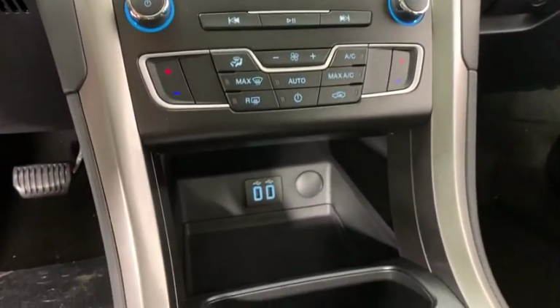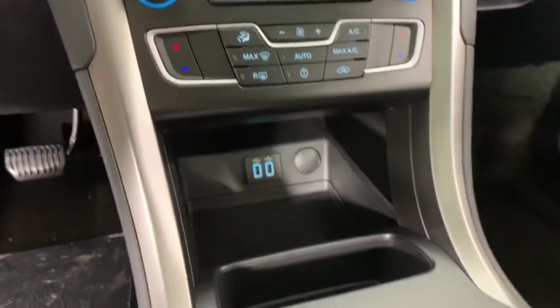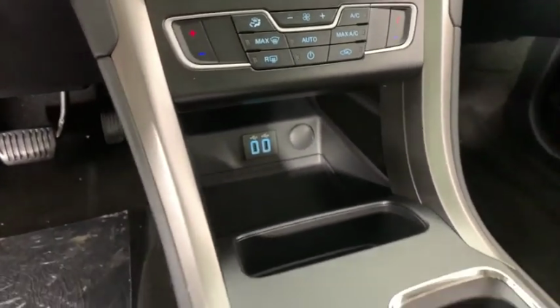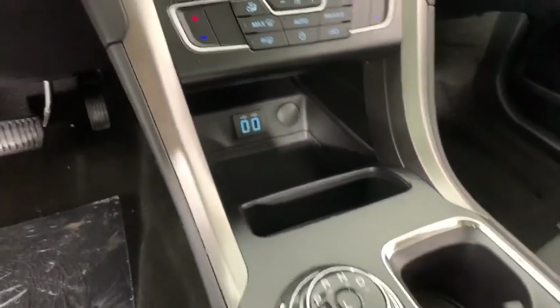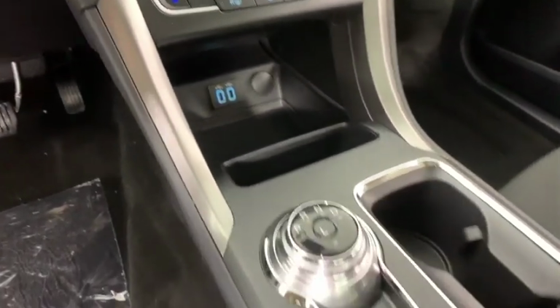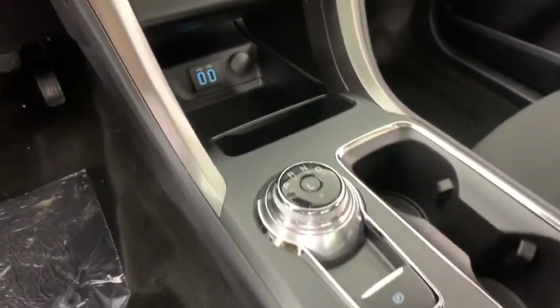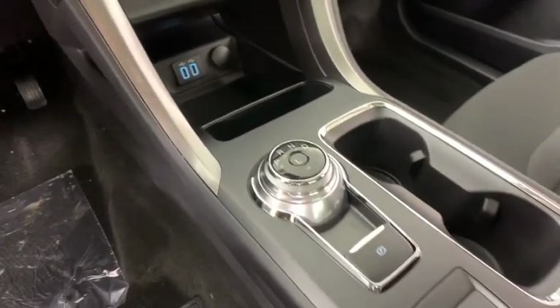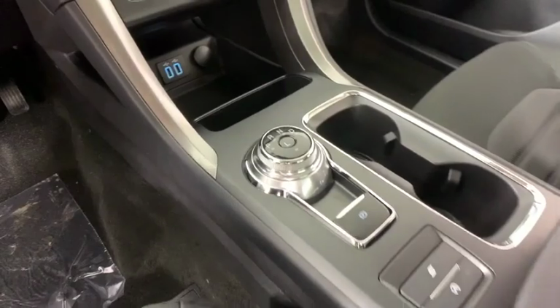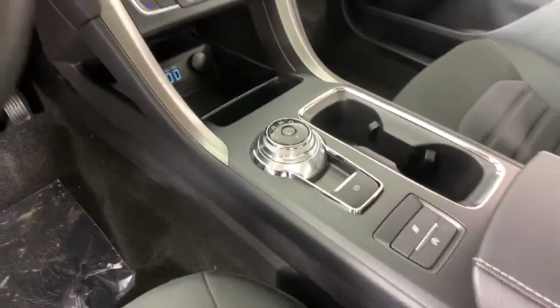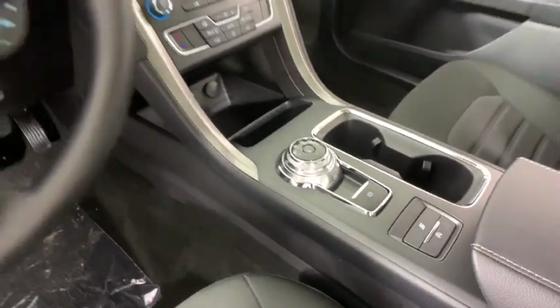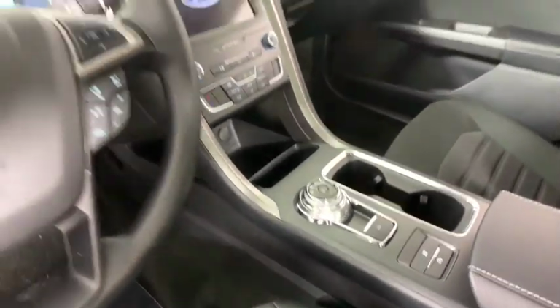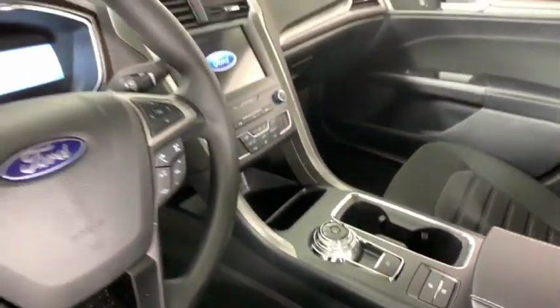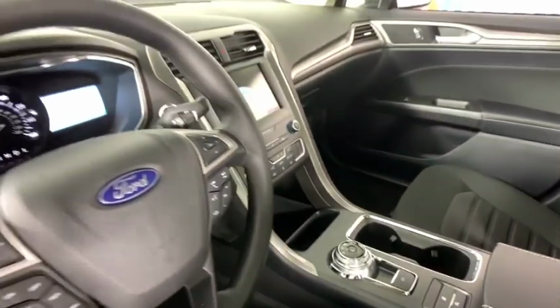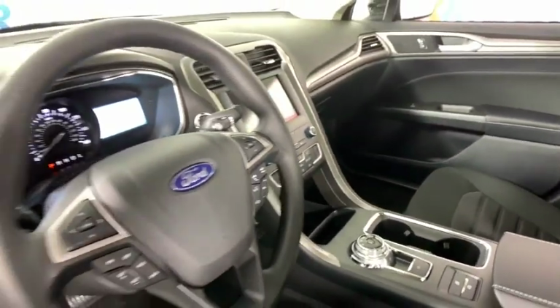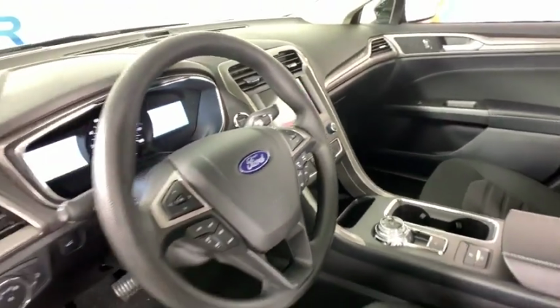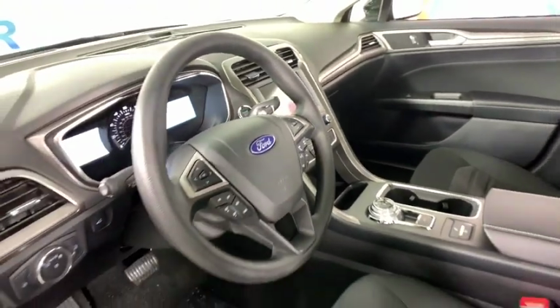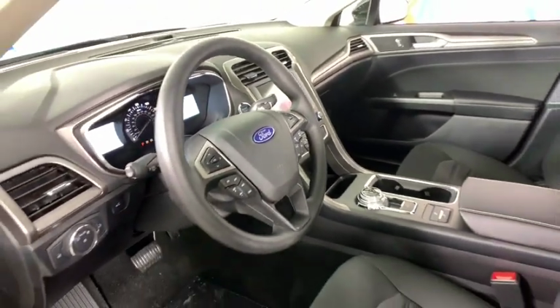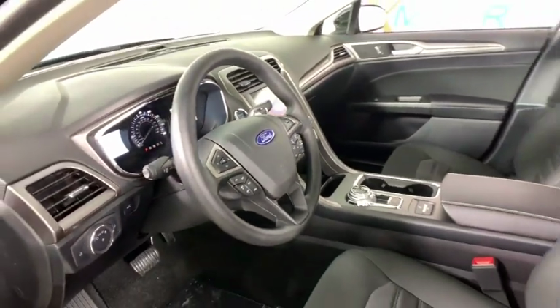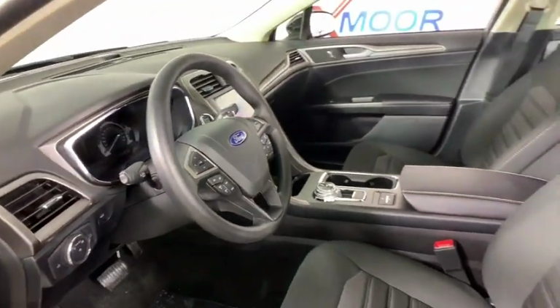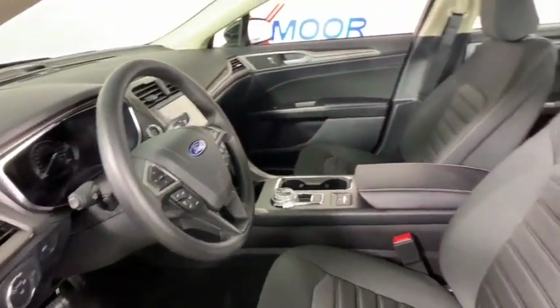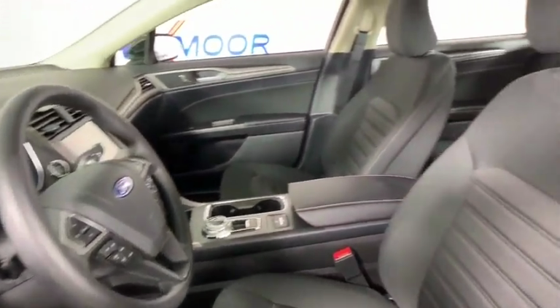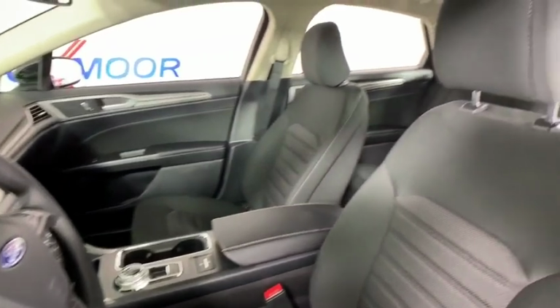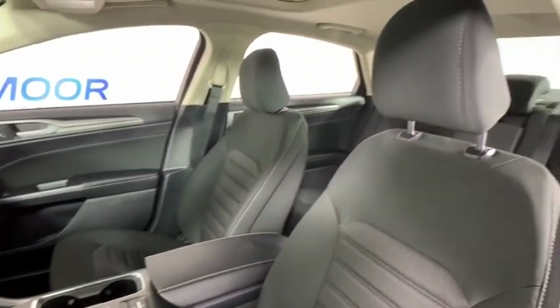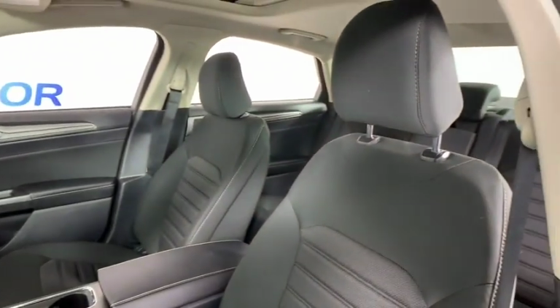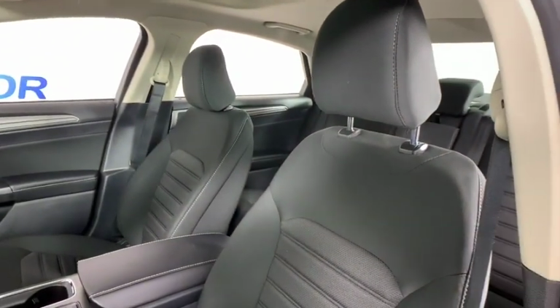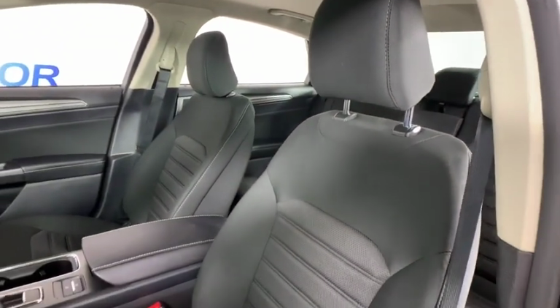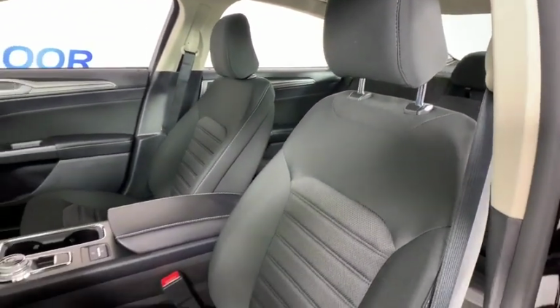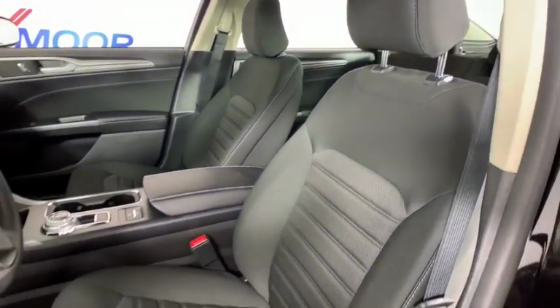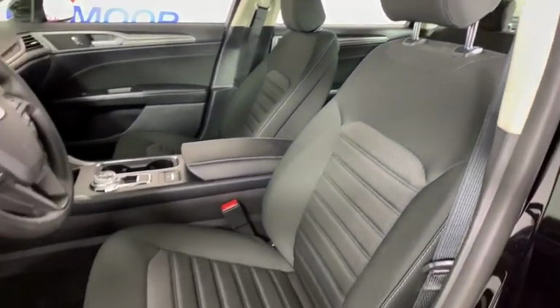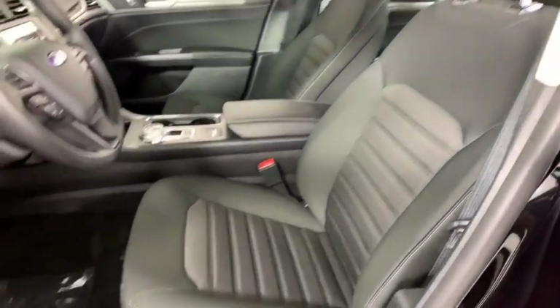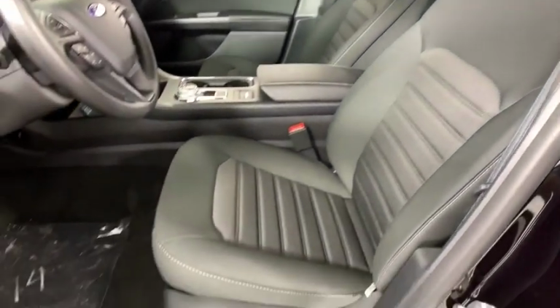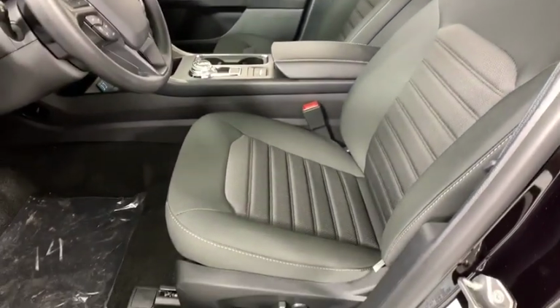Rear window defroster, power windows, power moonroof, overhead console, panic alarm, tachometer, brake assist, remote keyless entry, front reading lamp, front bucket seats, and tilt steering wheel.